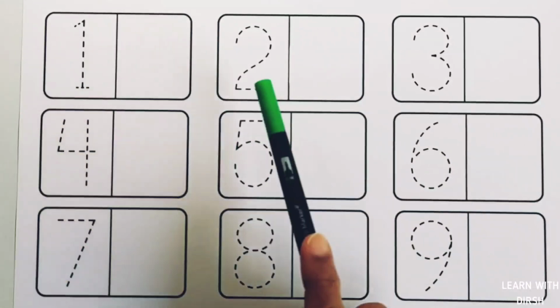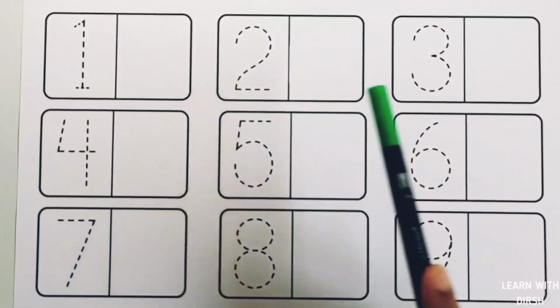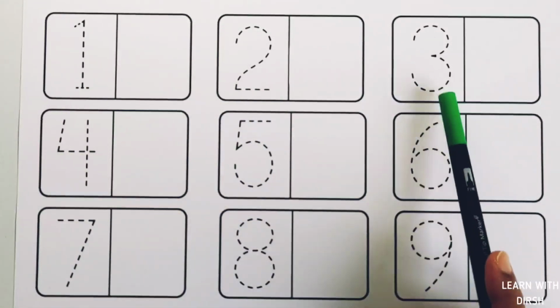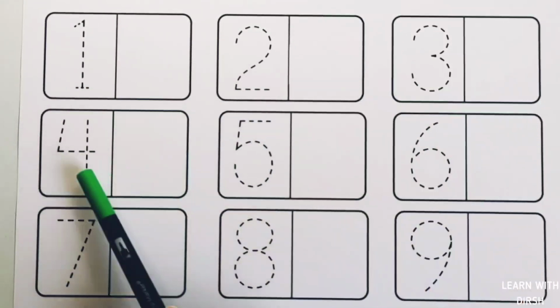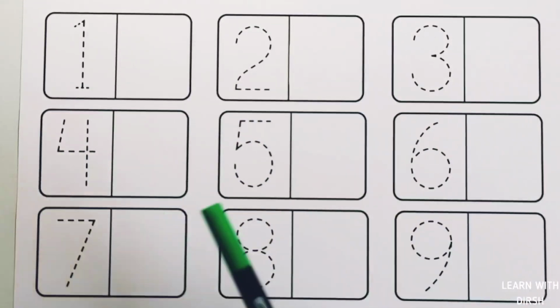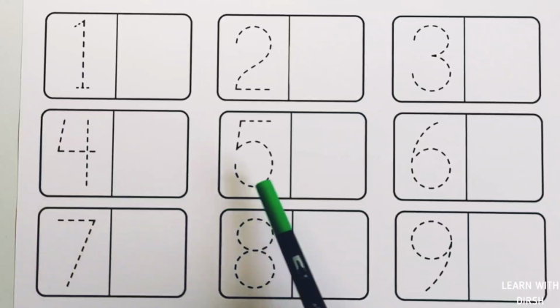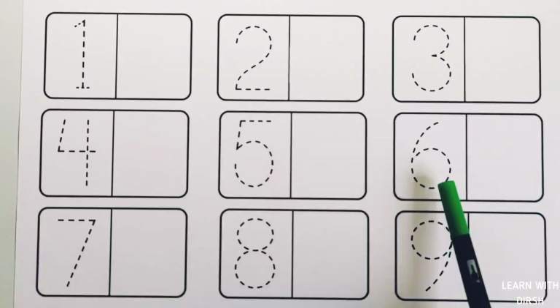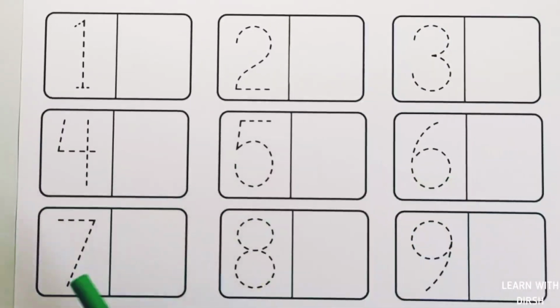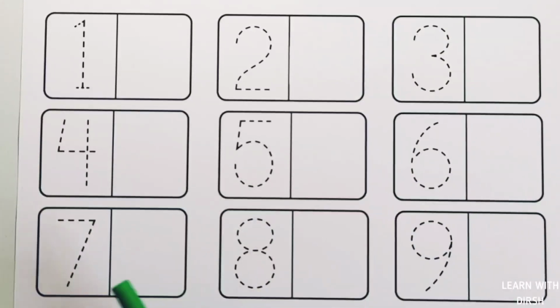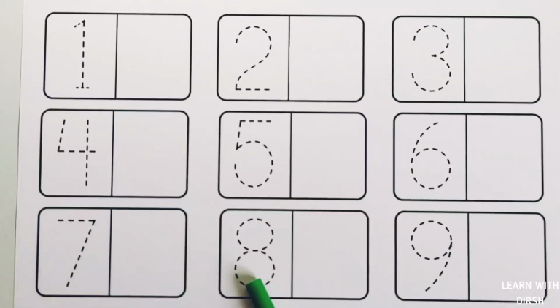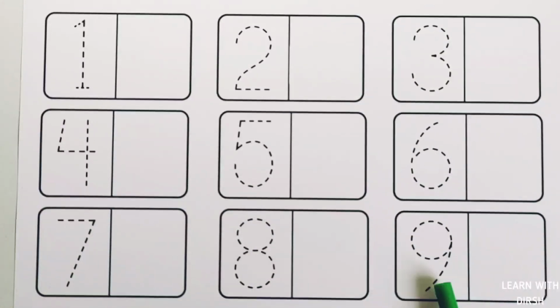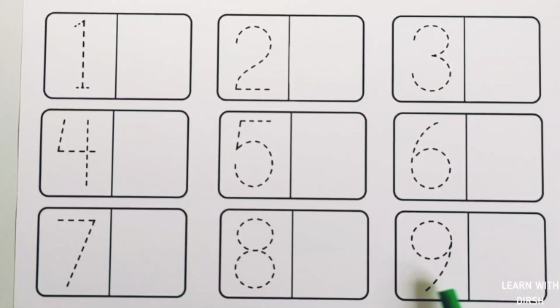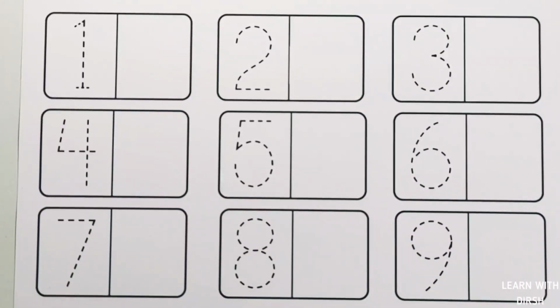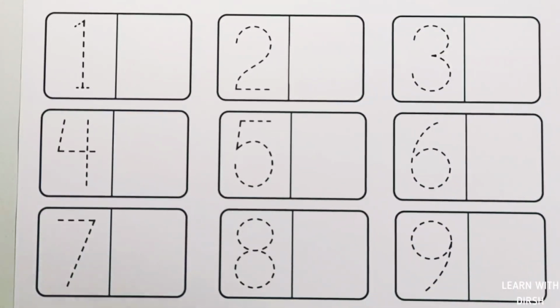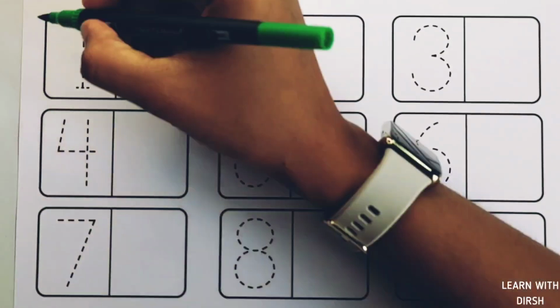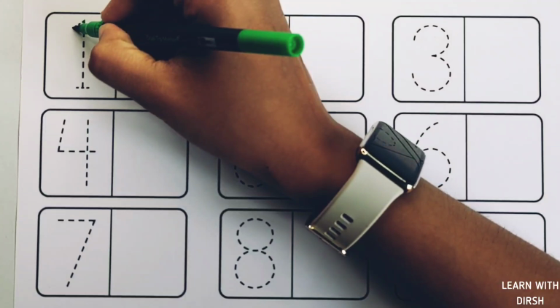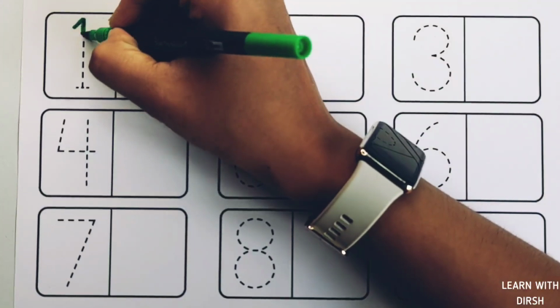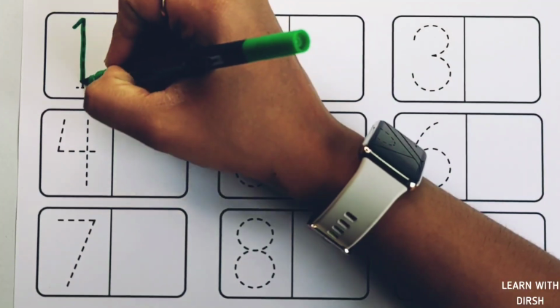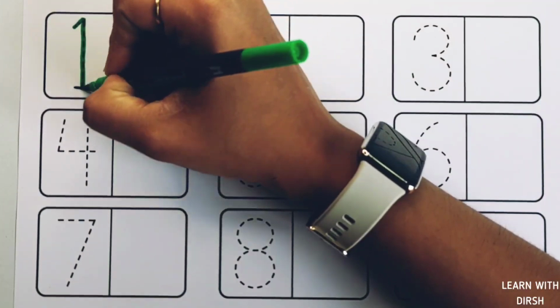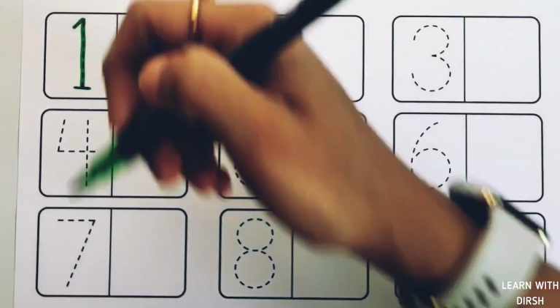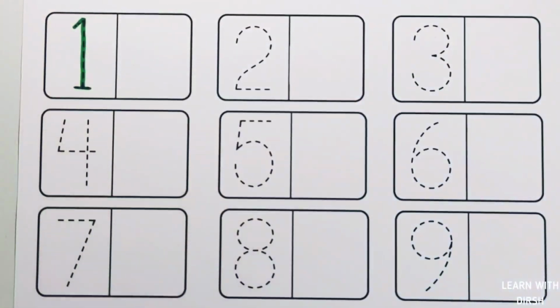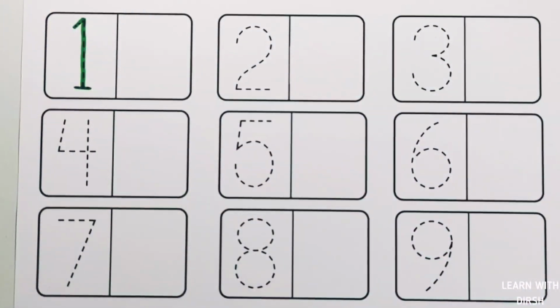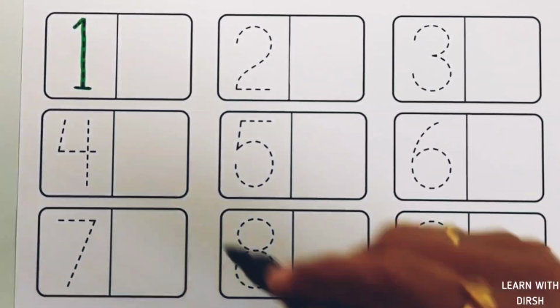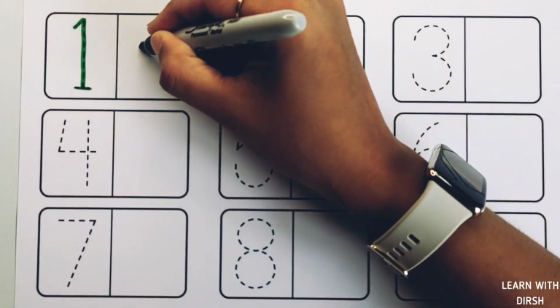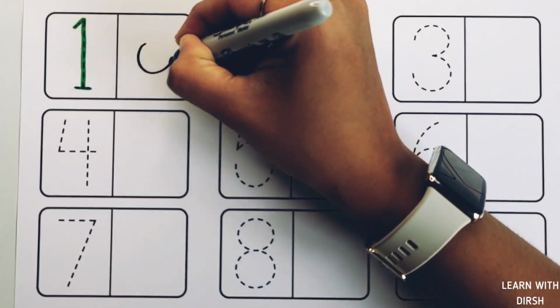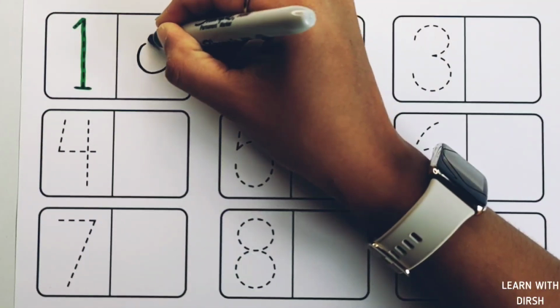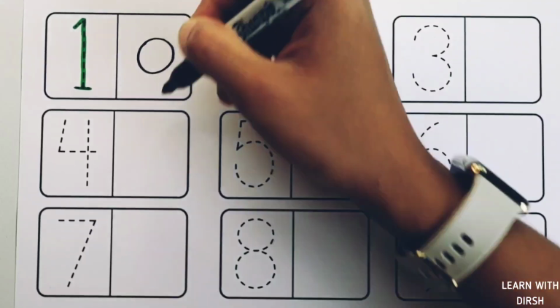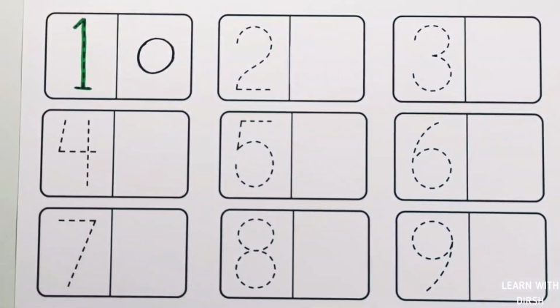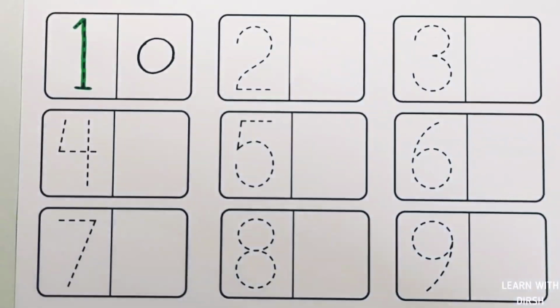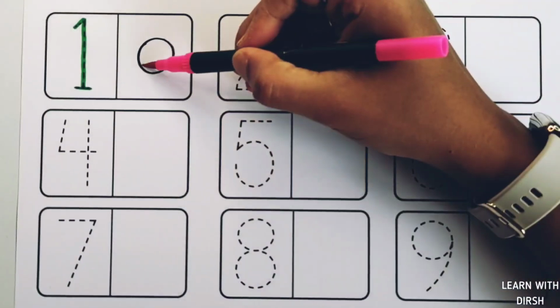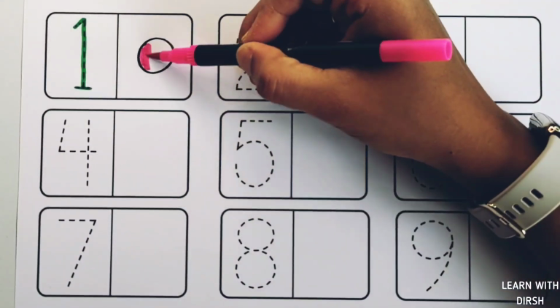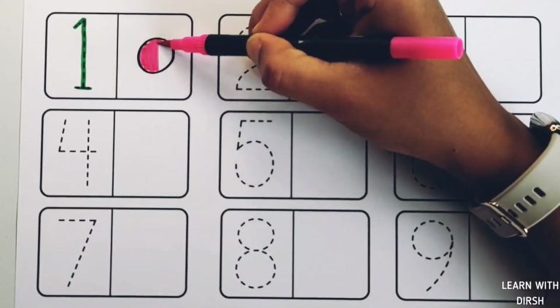Let's learn numbers! 1, 2, 3, 4, 5, 6, 7, 8, 9.